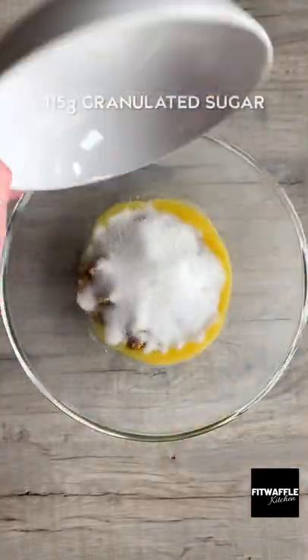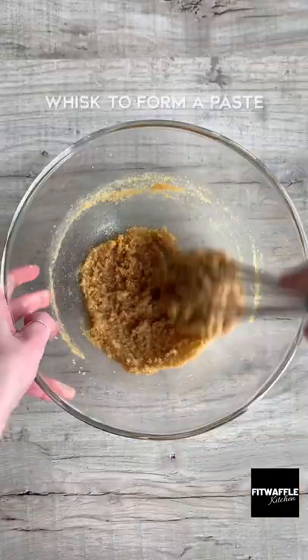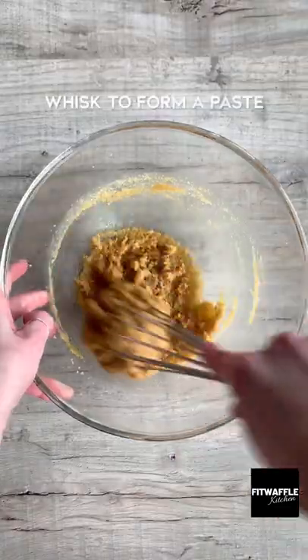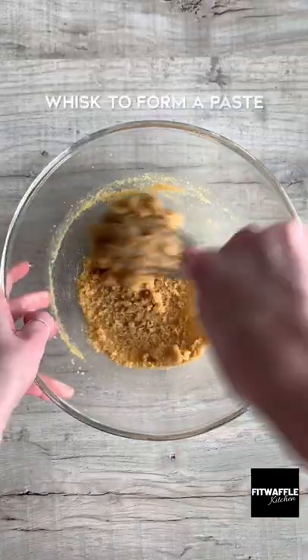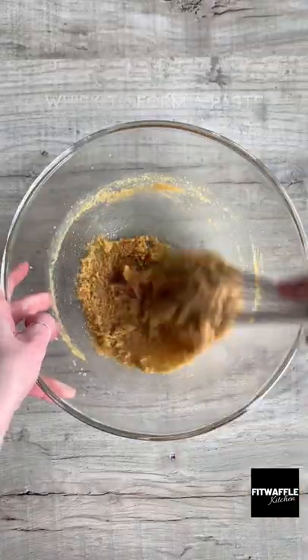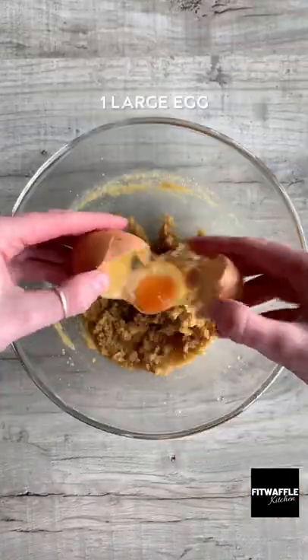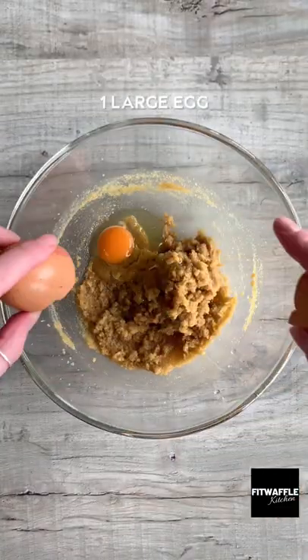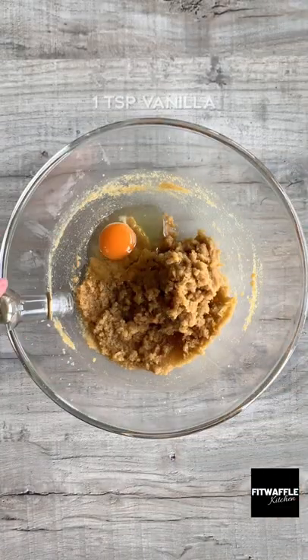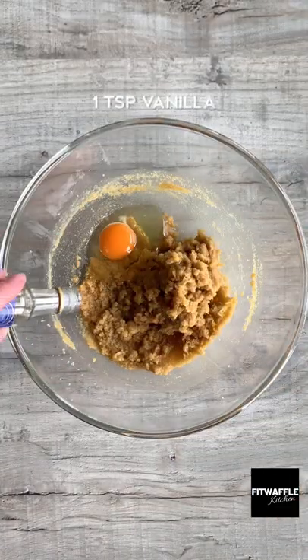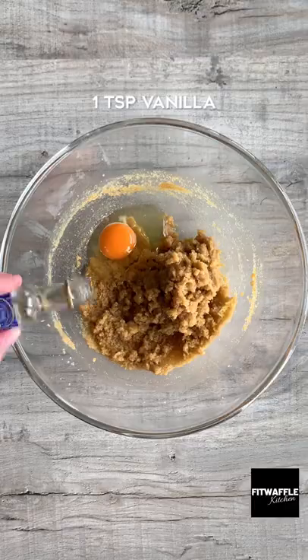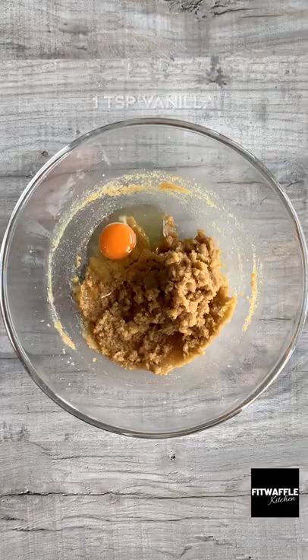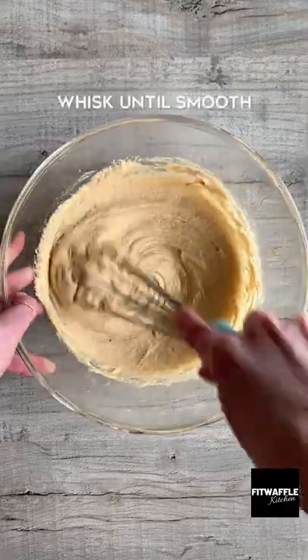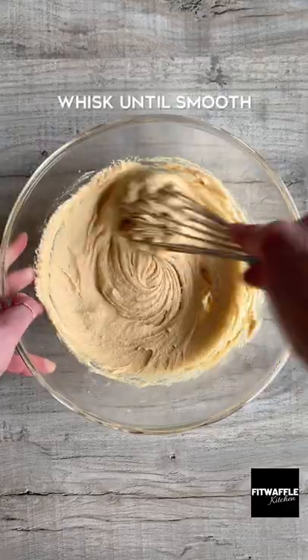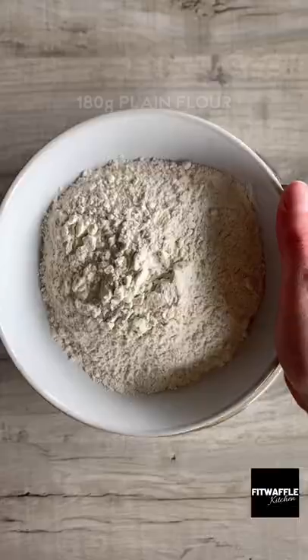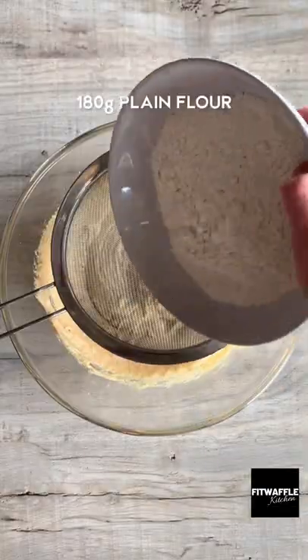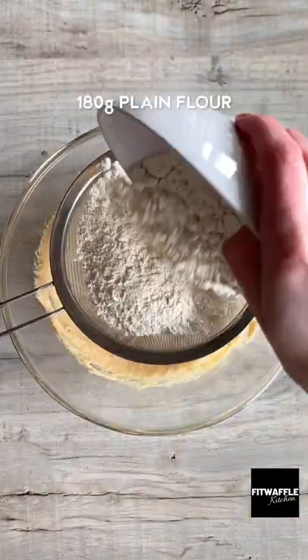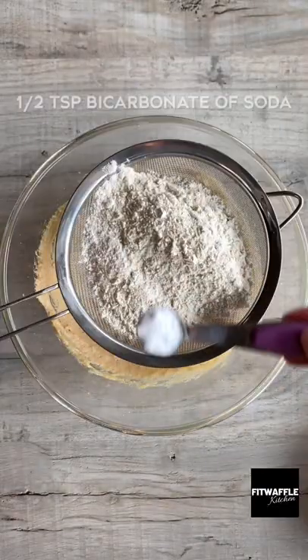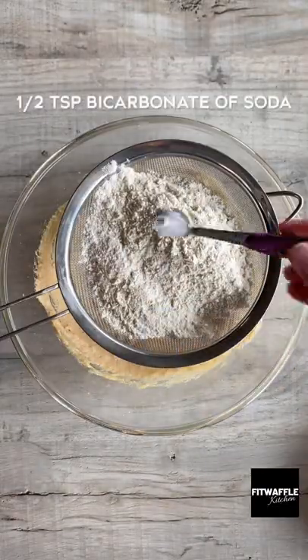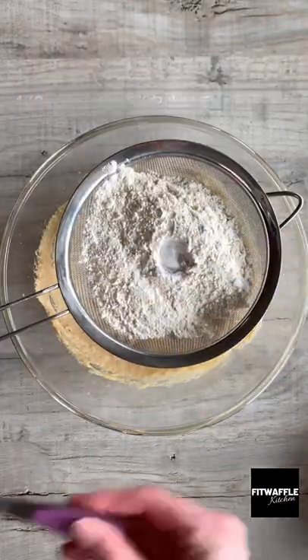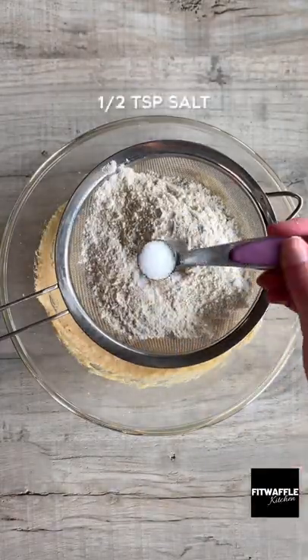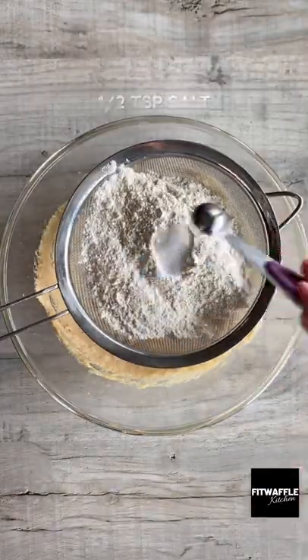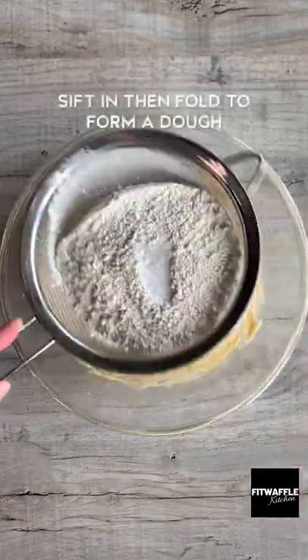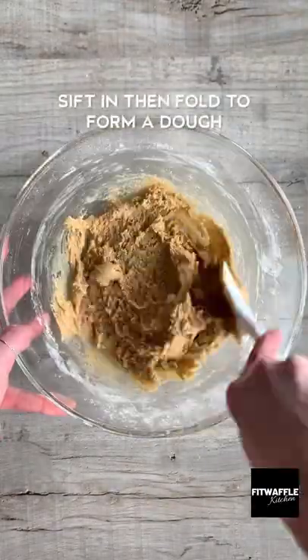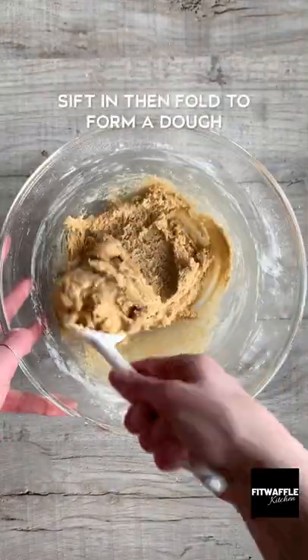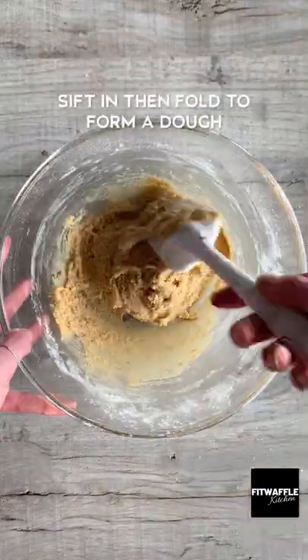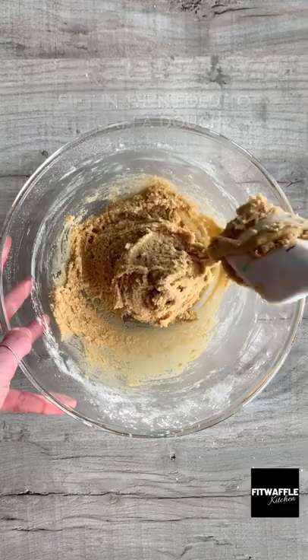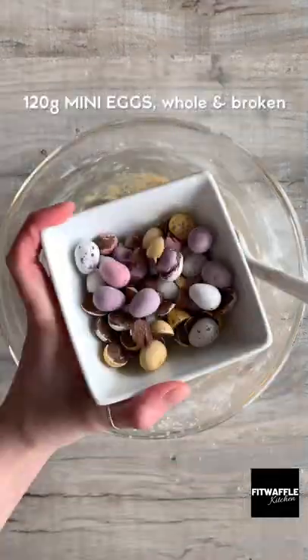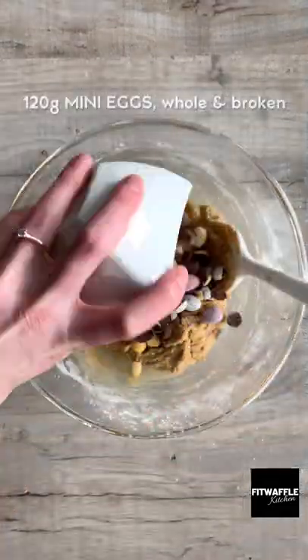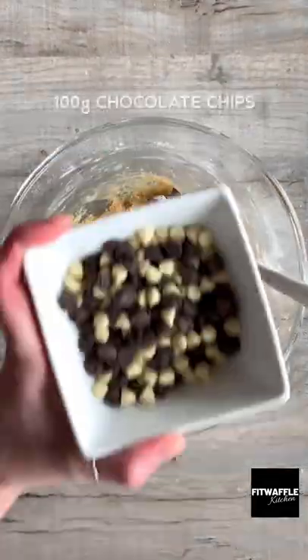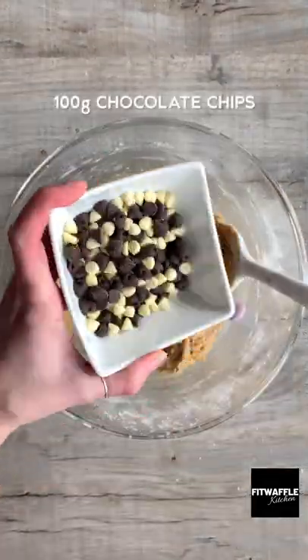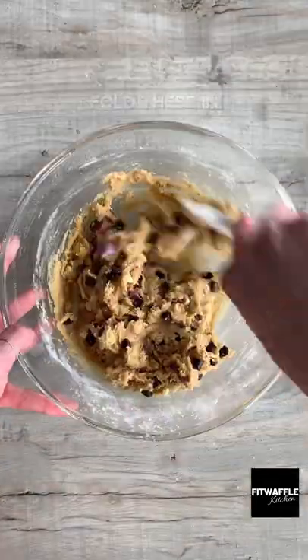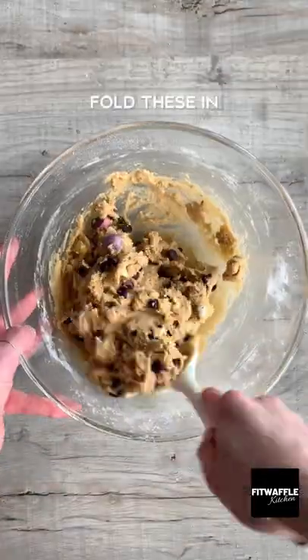First whisk together your butter and sugar to form a paste, then whisk in your eggs and vanilla until smooth. Sift in the flour, bicarbonate of soda and salt and fold these in. Then add your mini eggs and chocolate chips and fold these in.